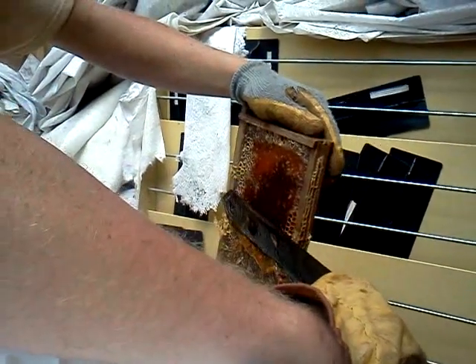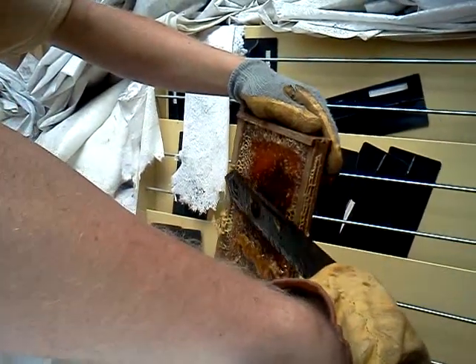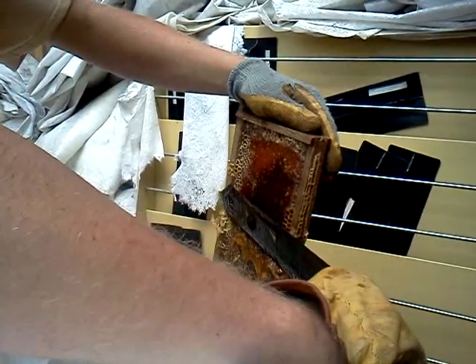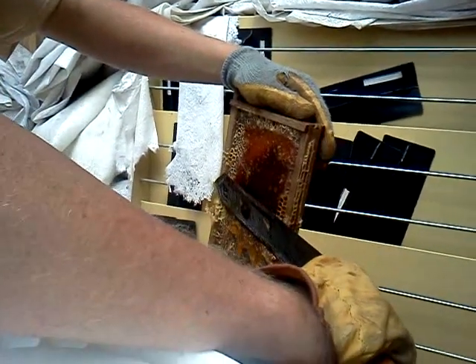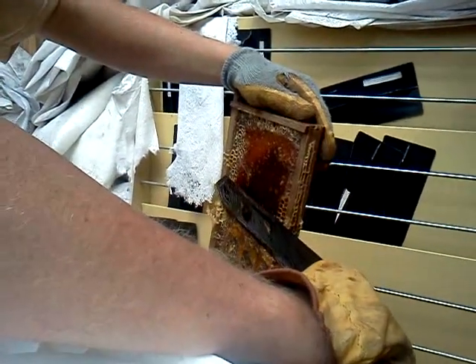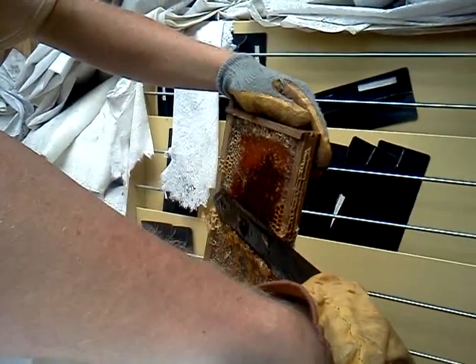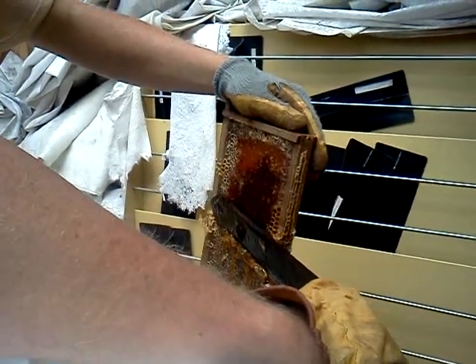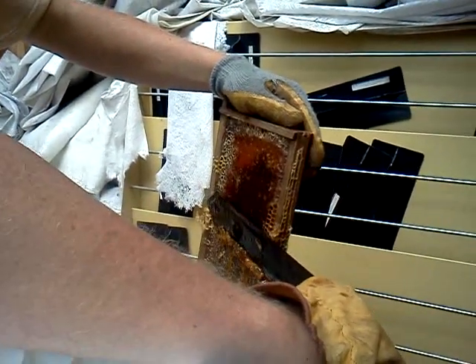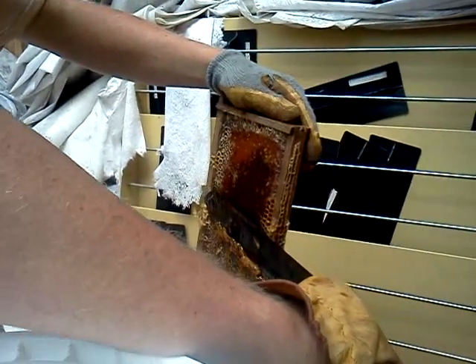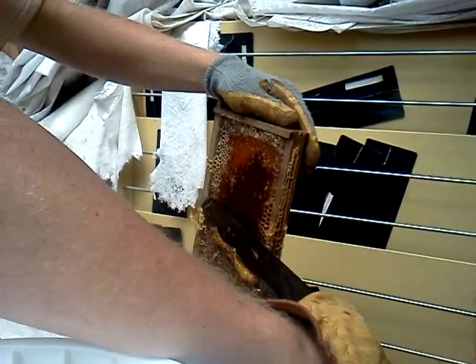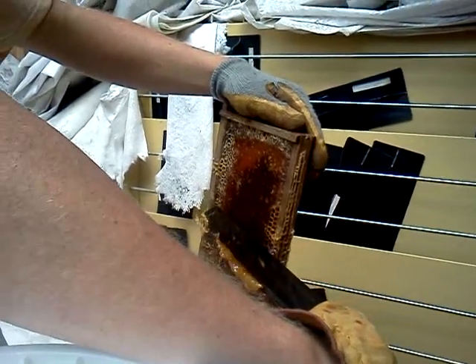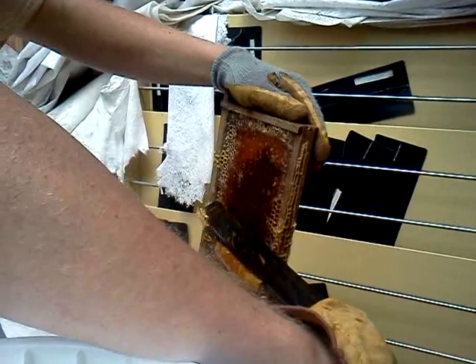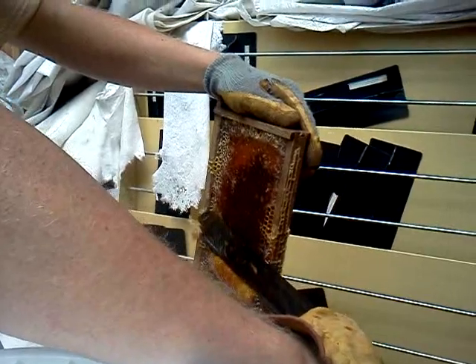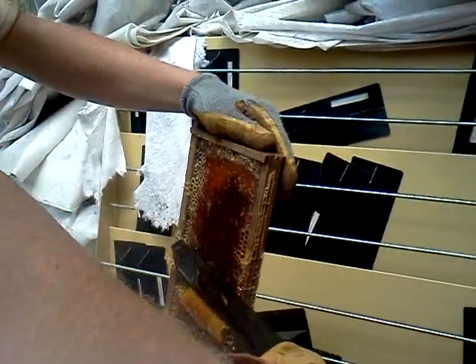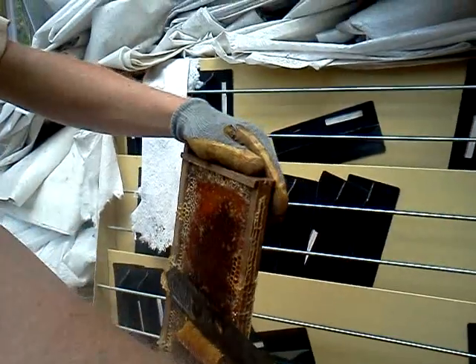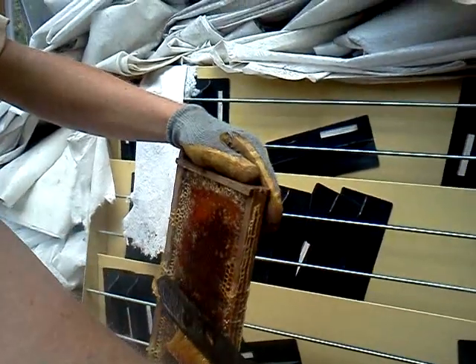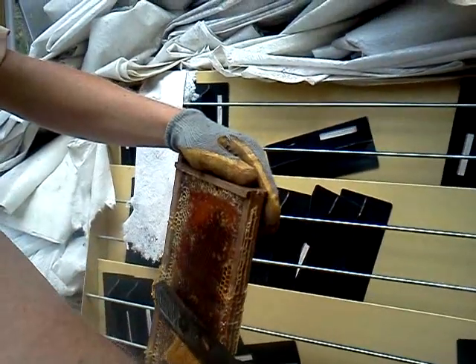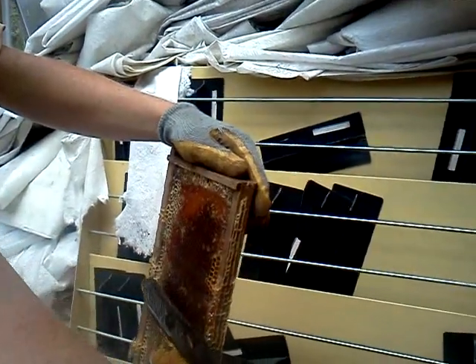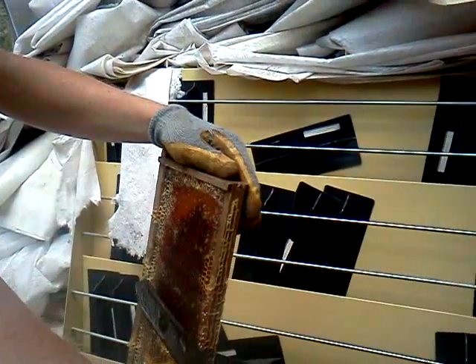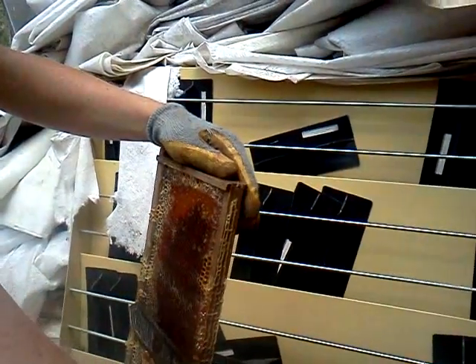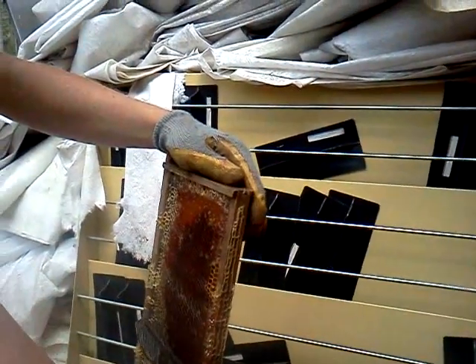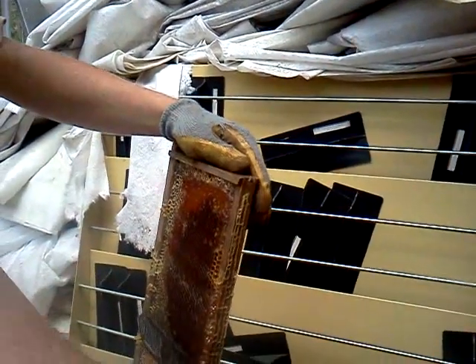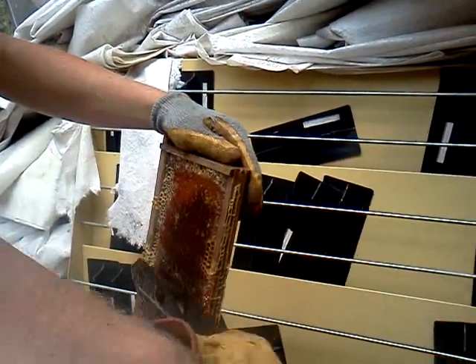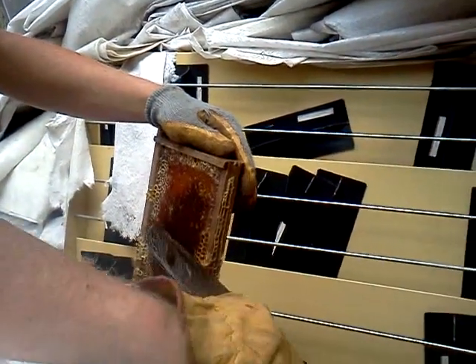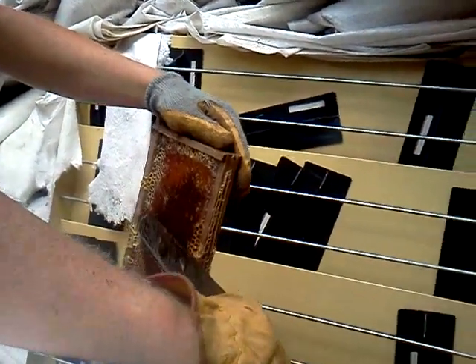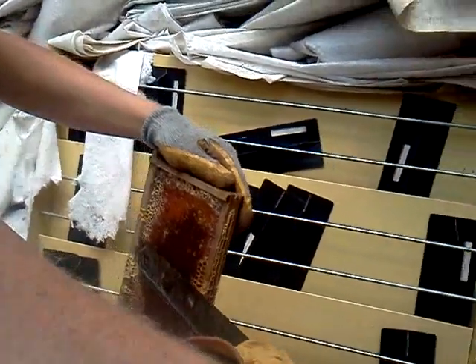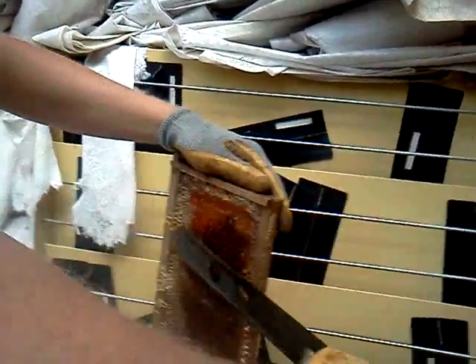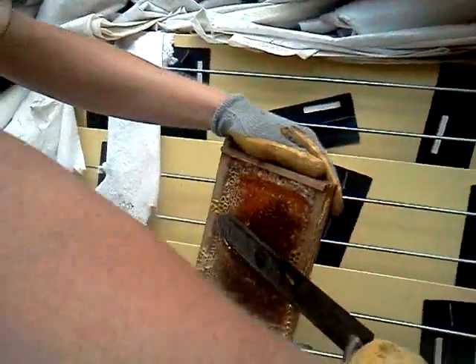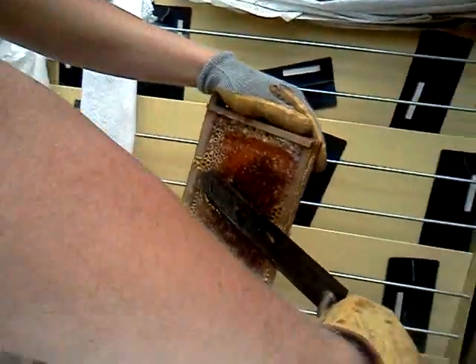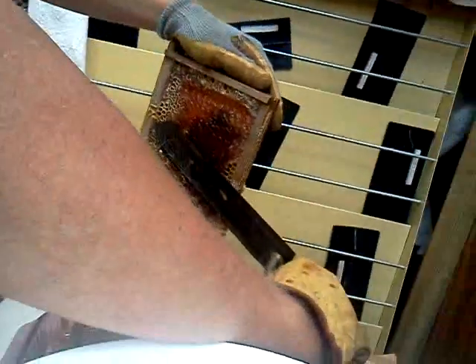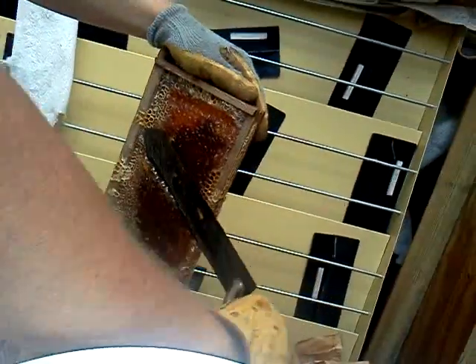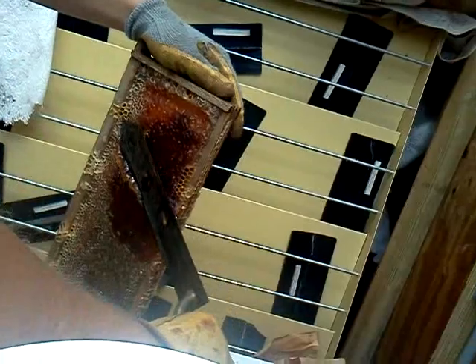I'd like to learn how to do this, right? Decapped BTLS. Just go... try to let the knife do the work.